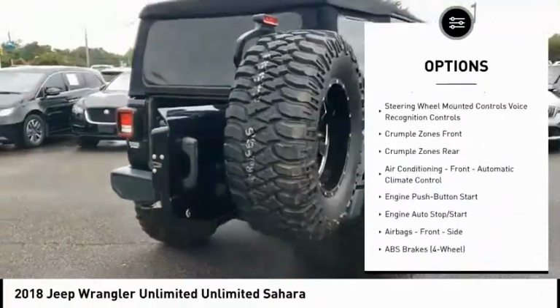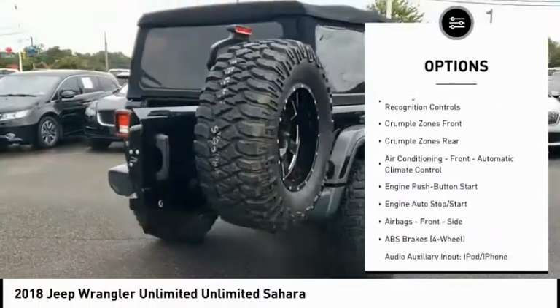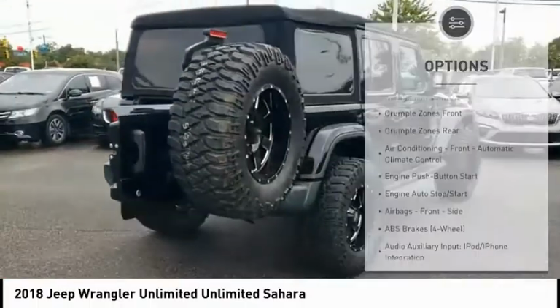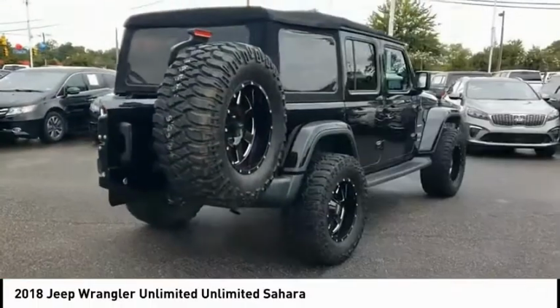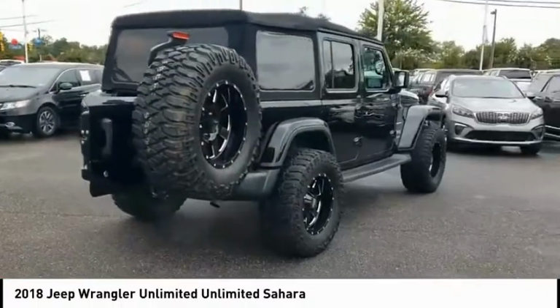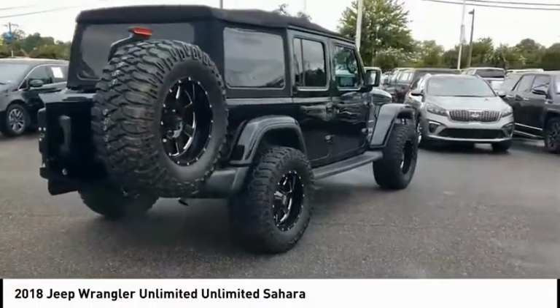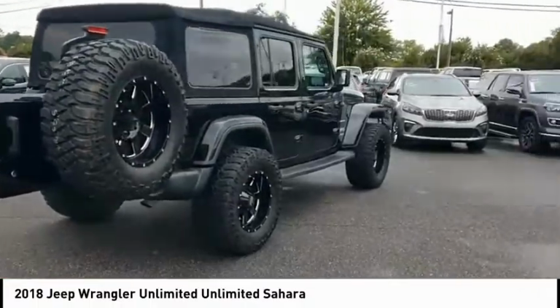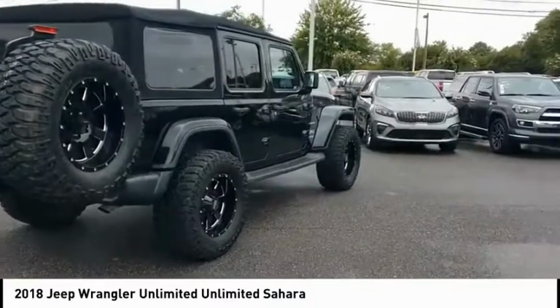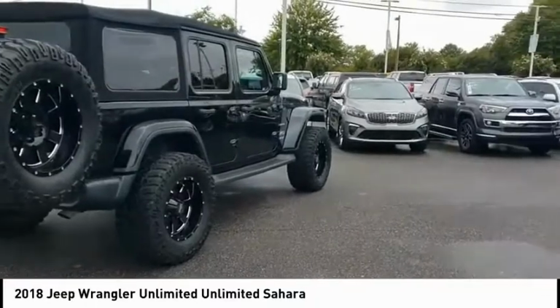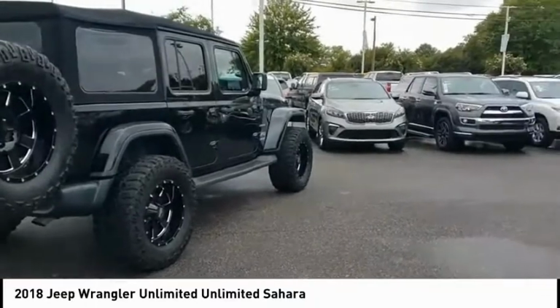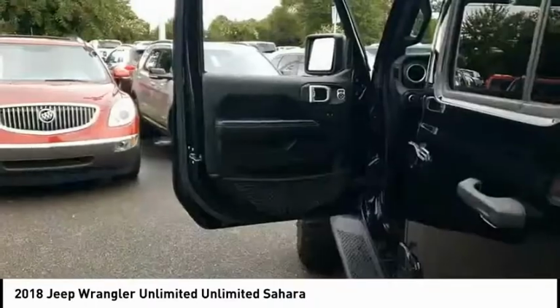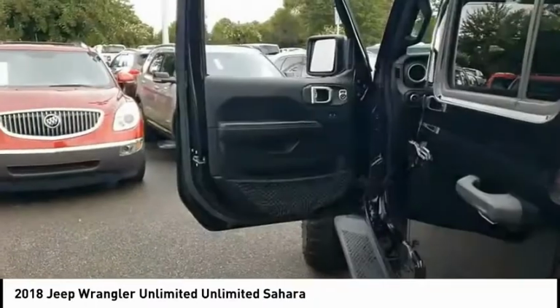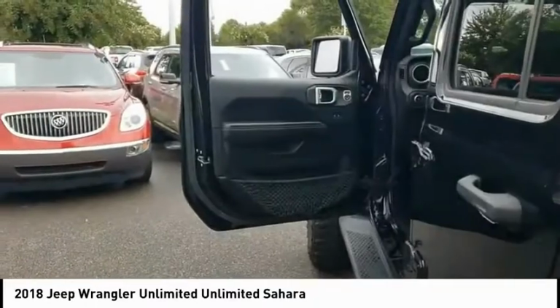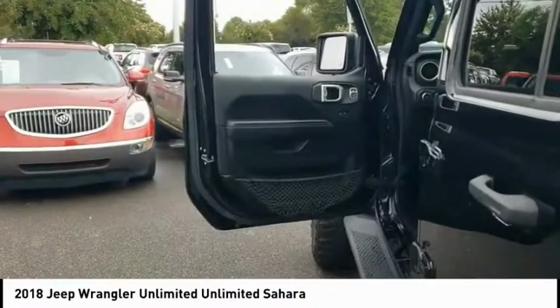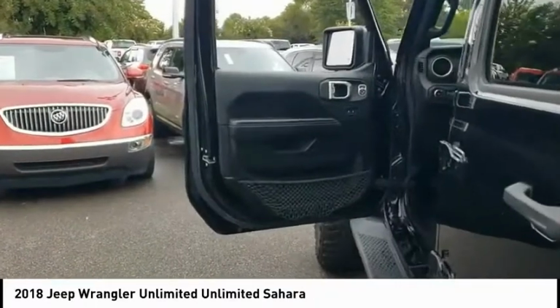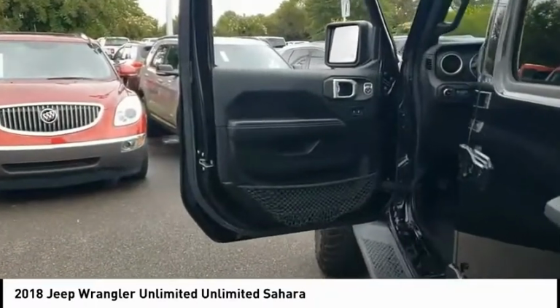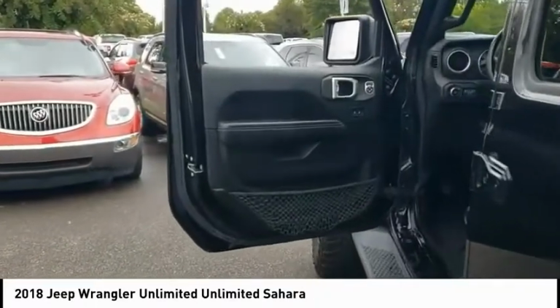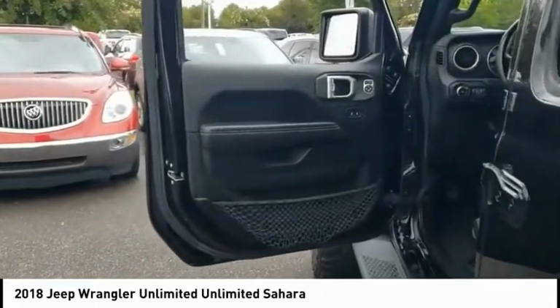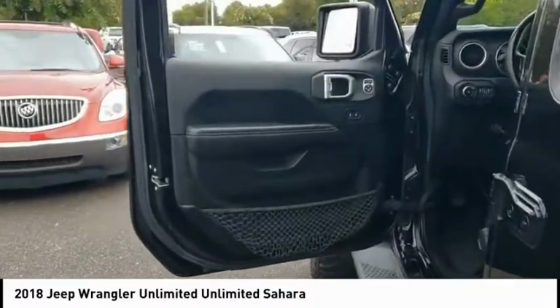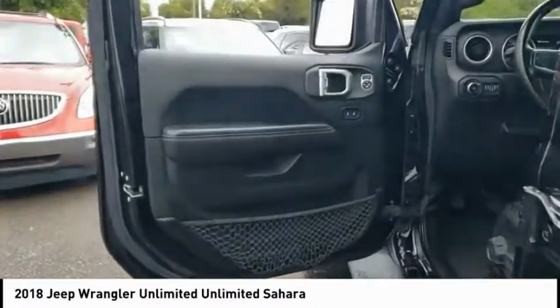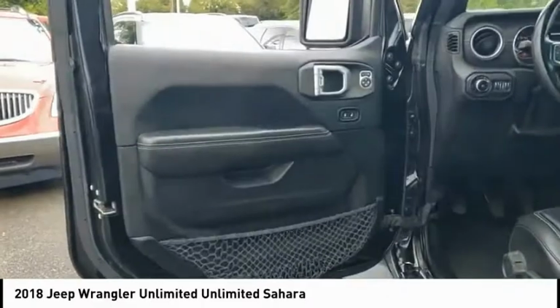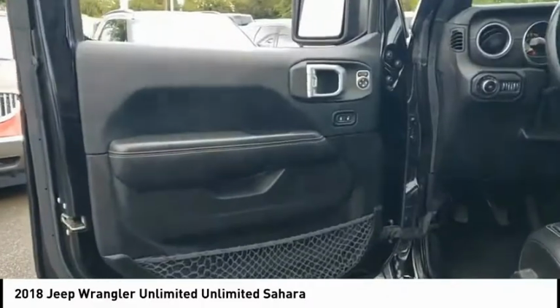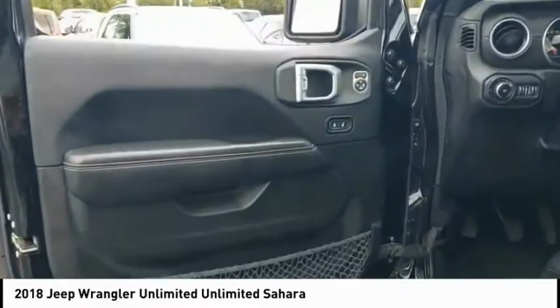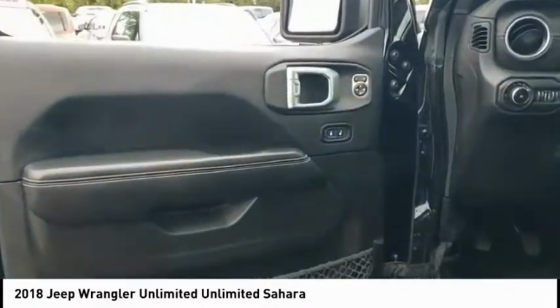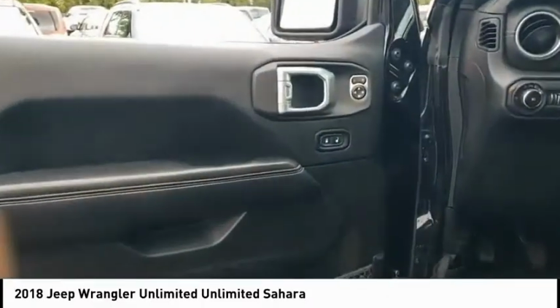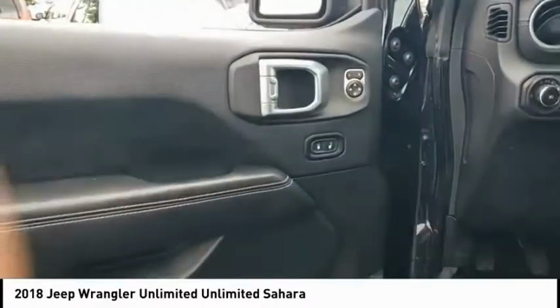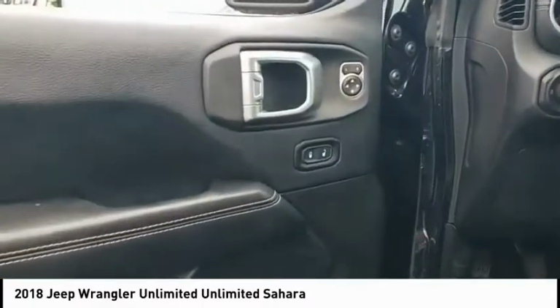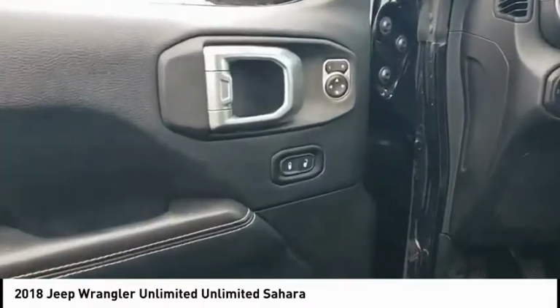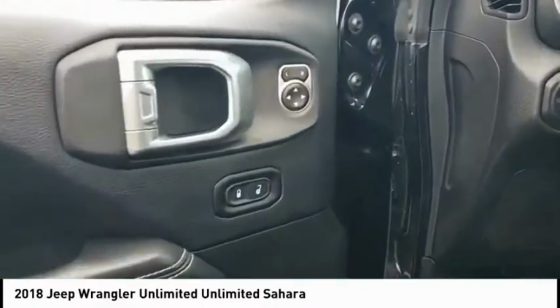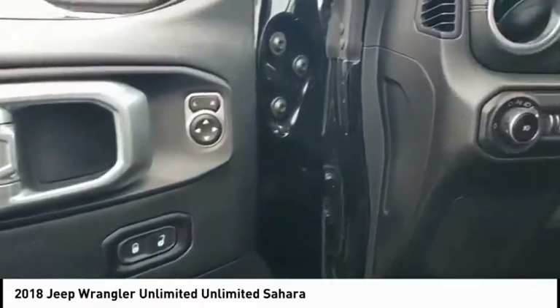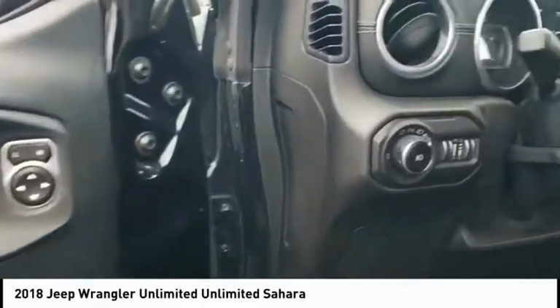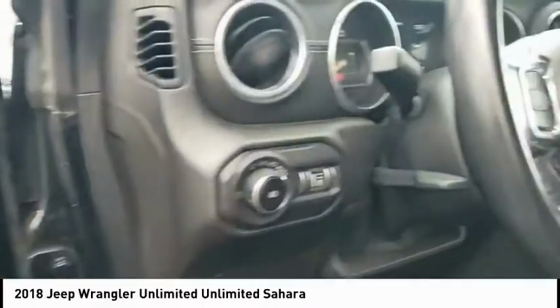Solid live axle, ambient lighting, power brakes, braking assist, cruise control, and cargo area 12-volt power outlet. Wouldn't you look great in this vehicle? Stop in today and see for yourself.